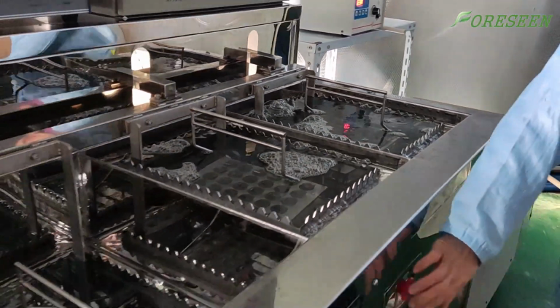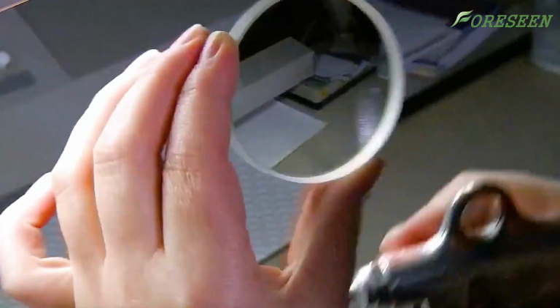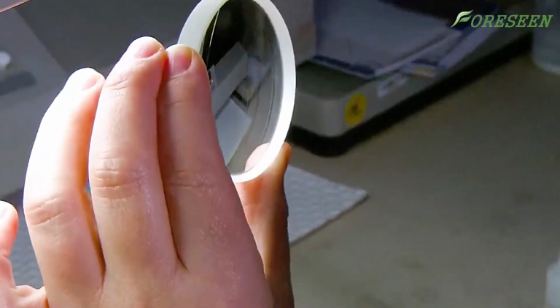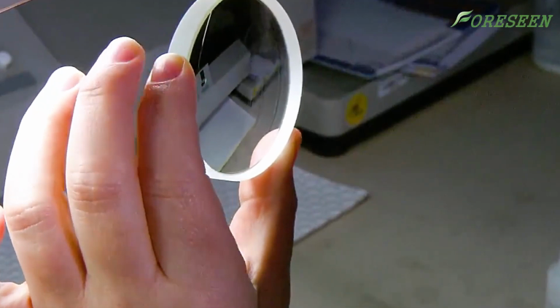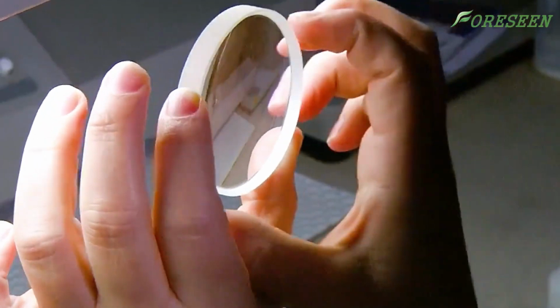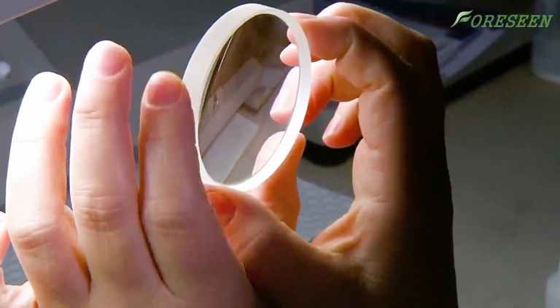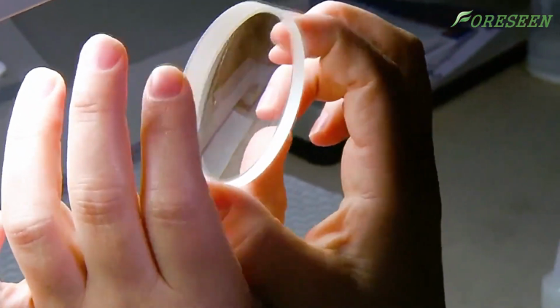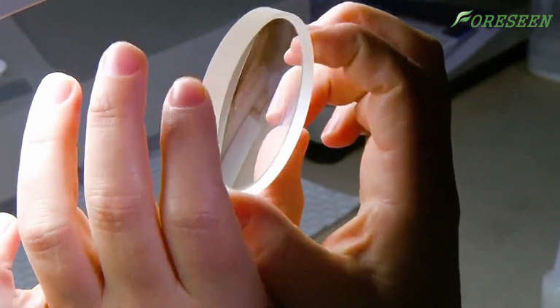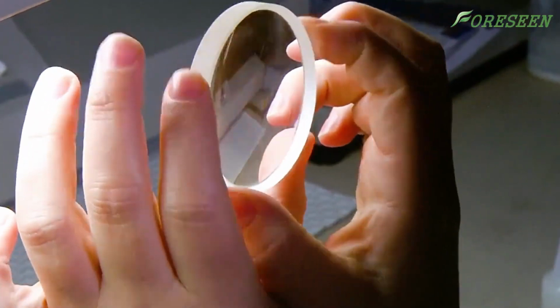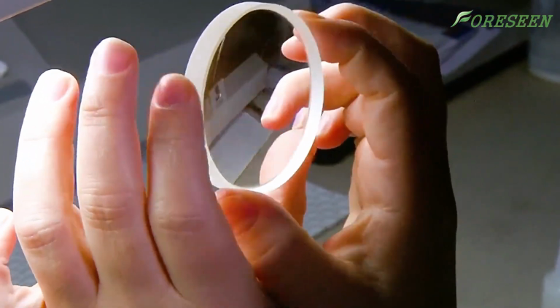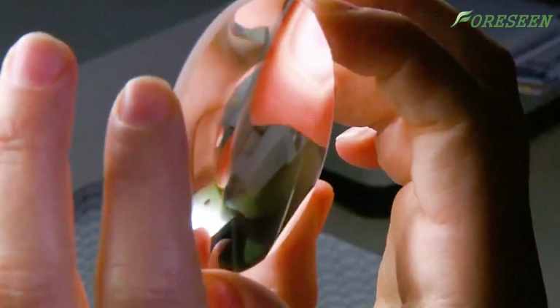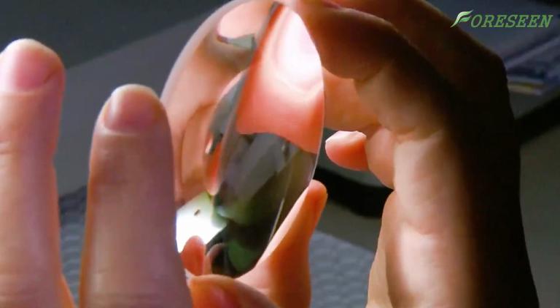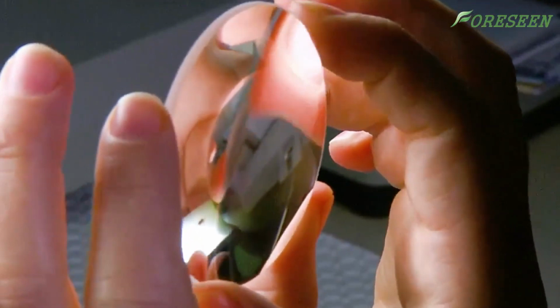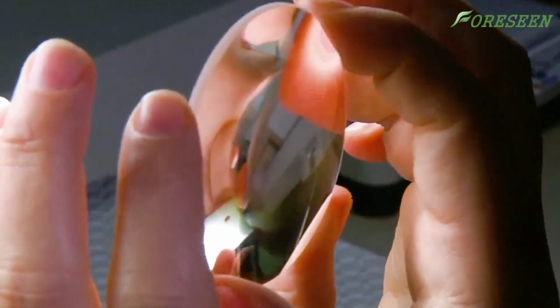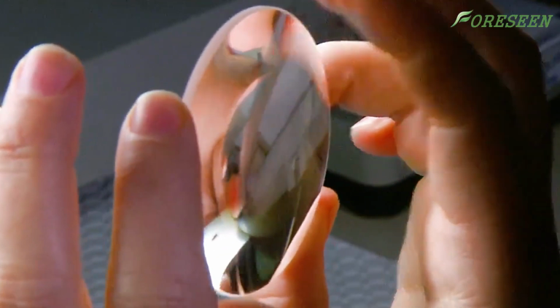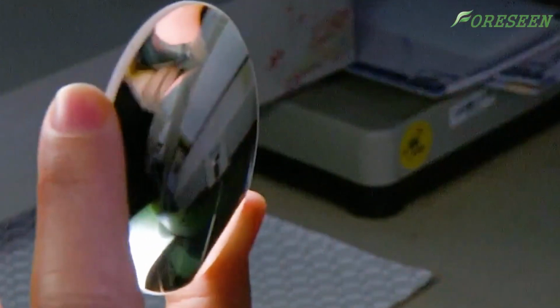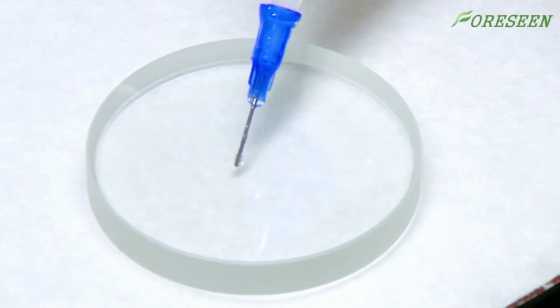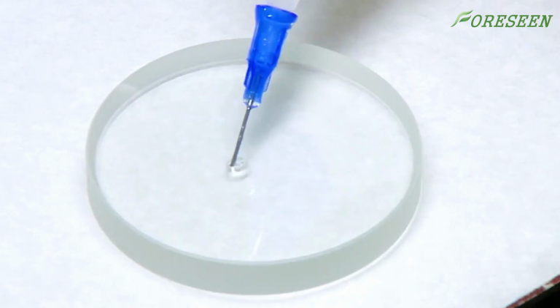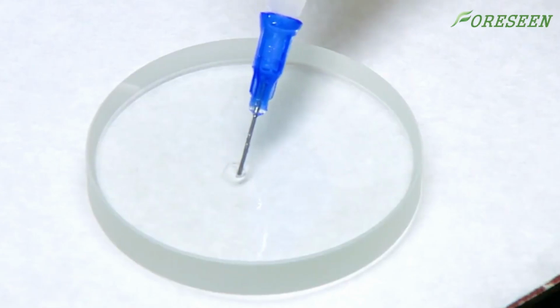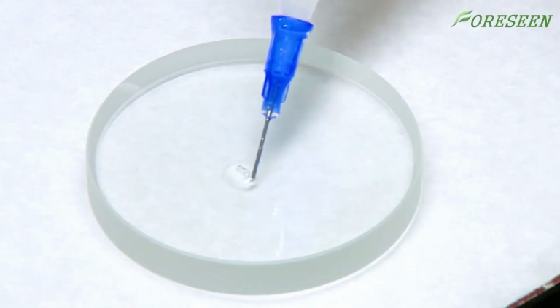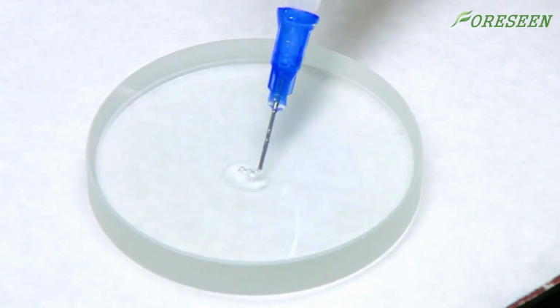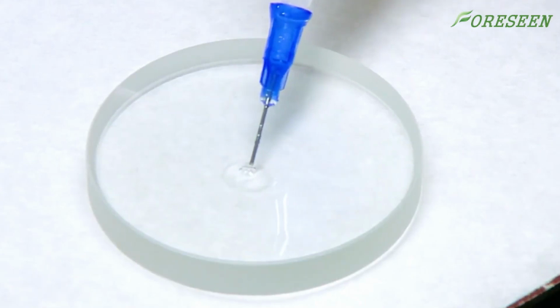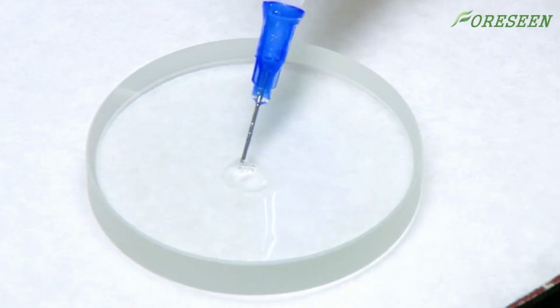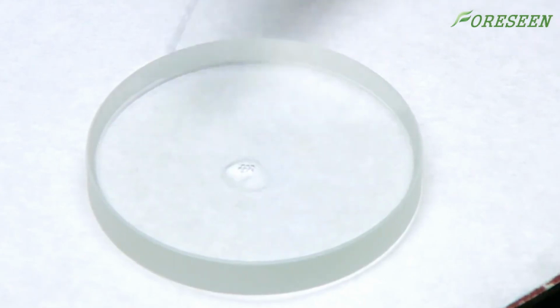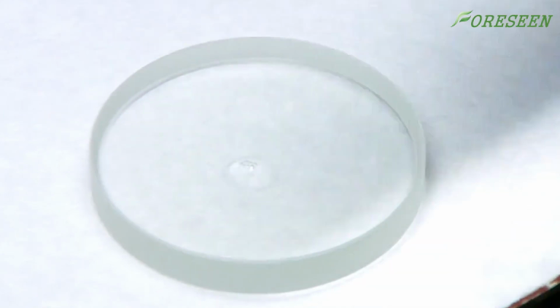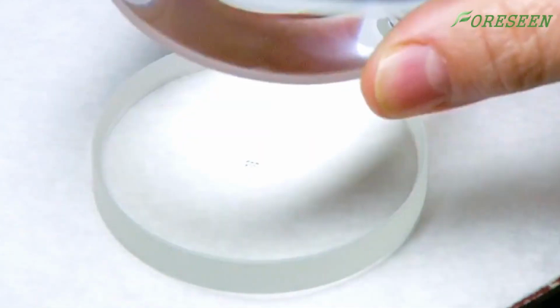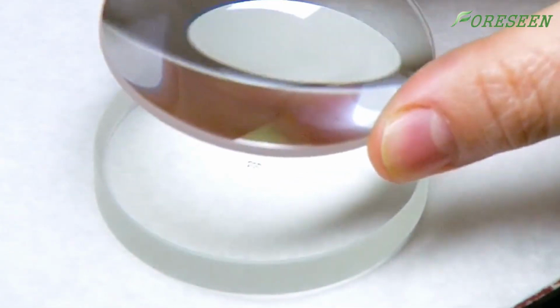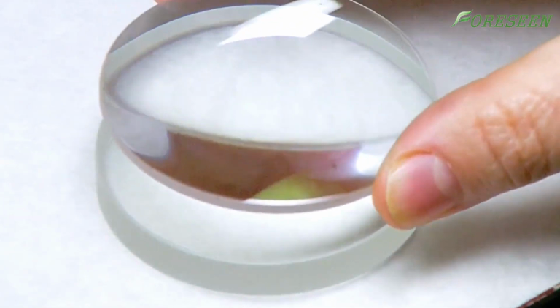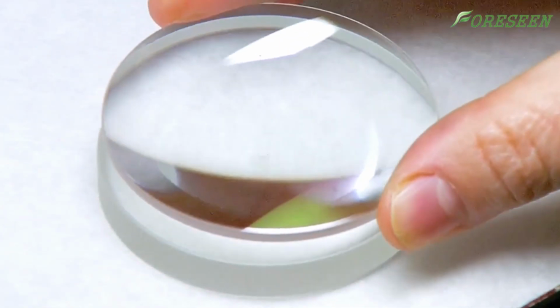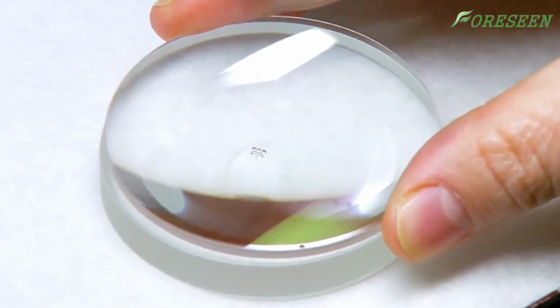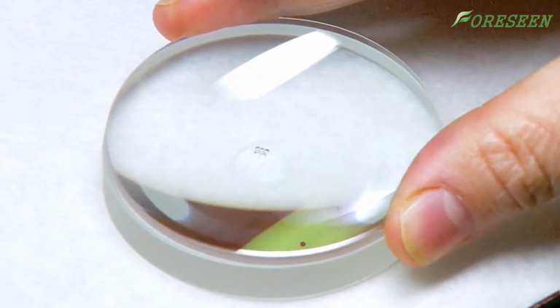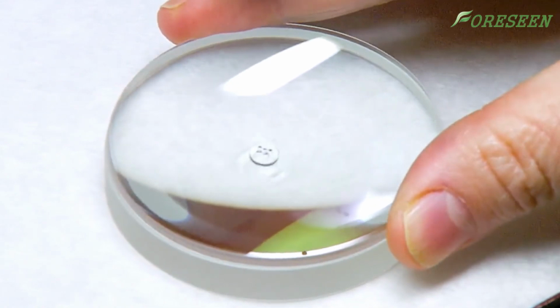After confirming that the lenses are flawless, the technicians will adhere the lenses together with adhesive. Cemented lenses can effectively reduce distortion, deformation, and chromatic aberration.